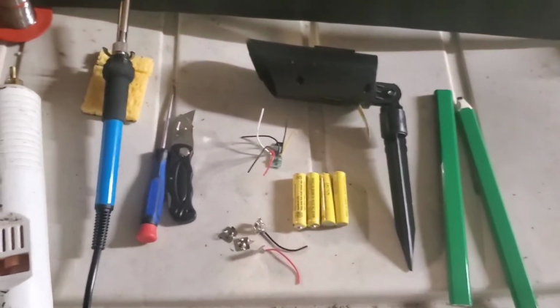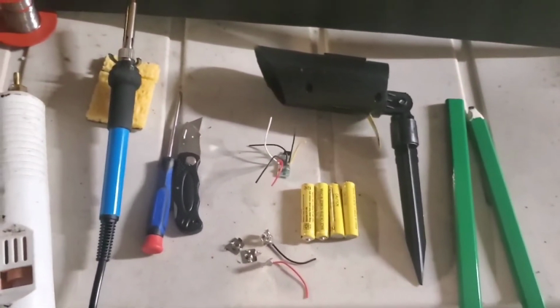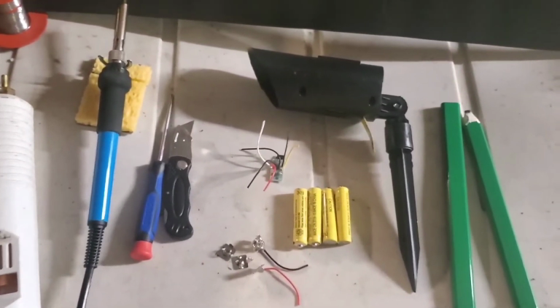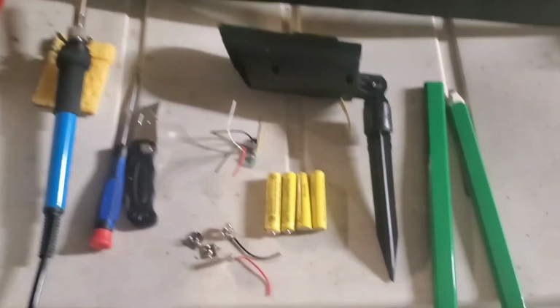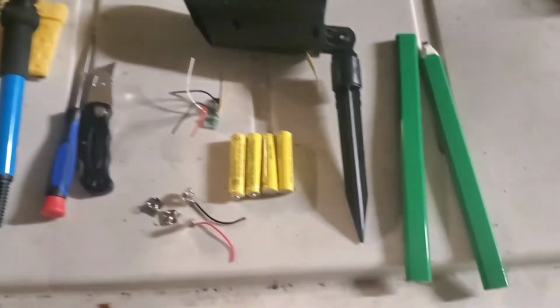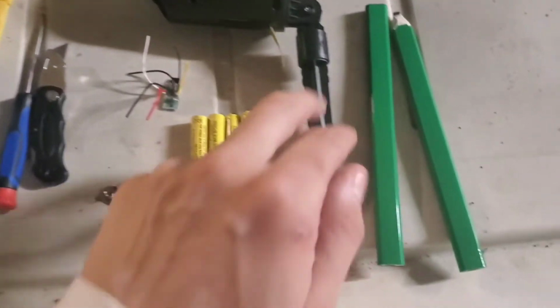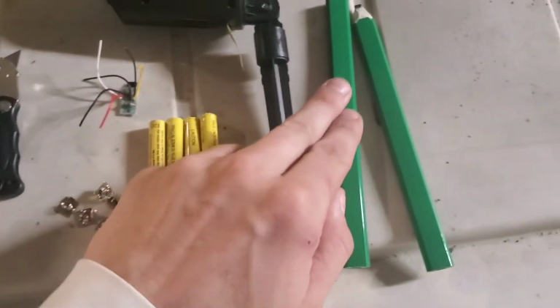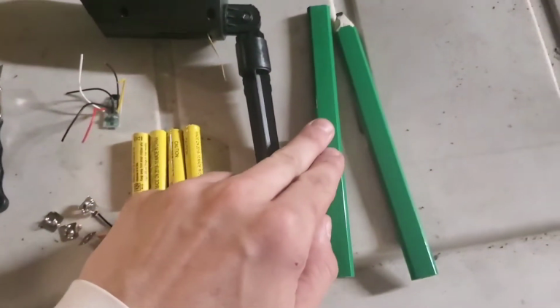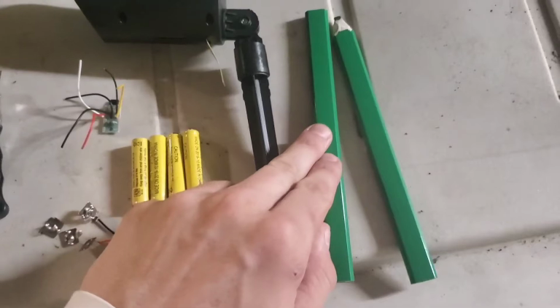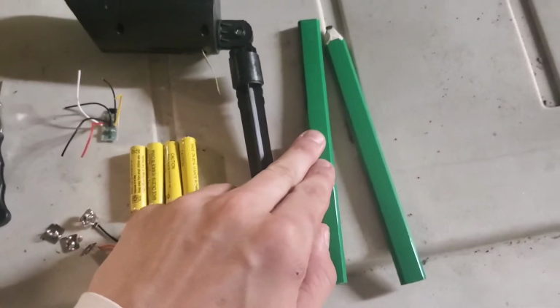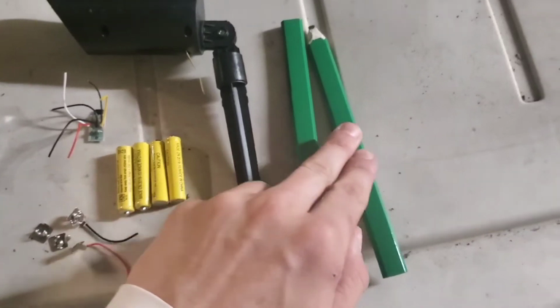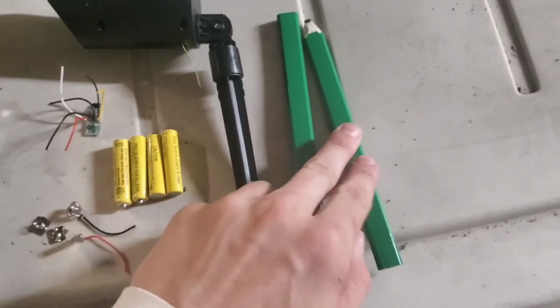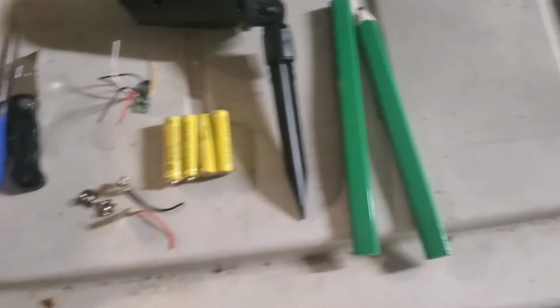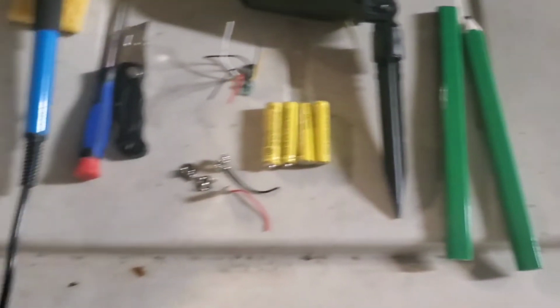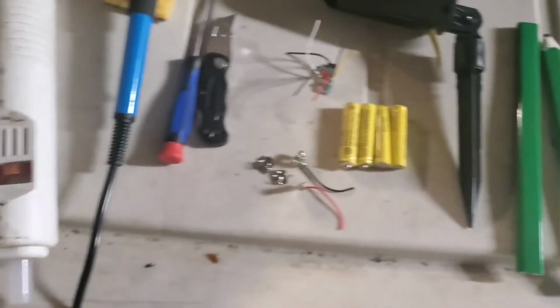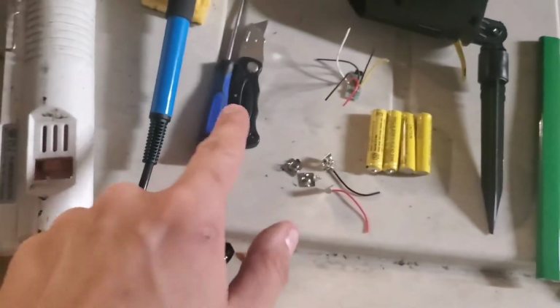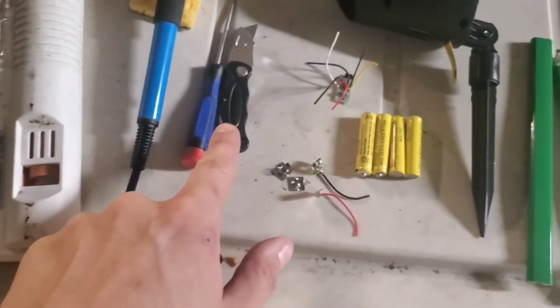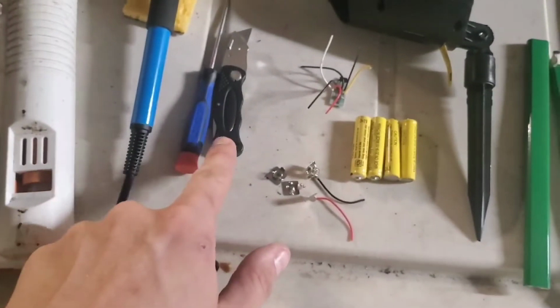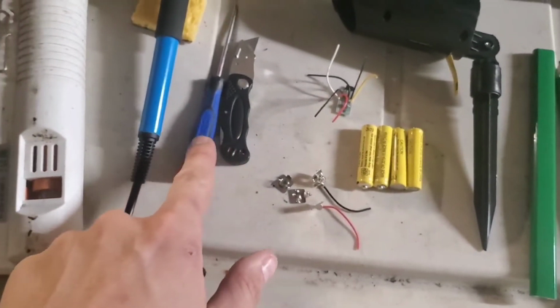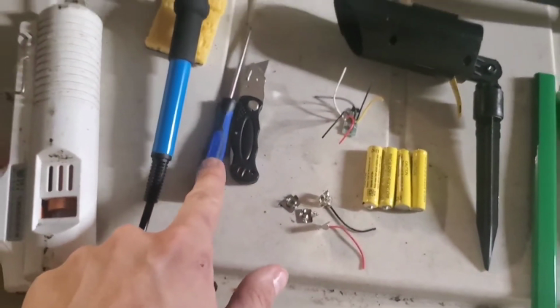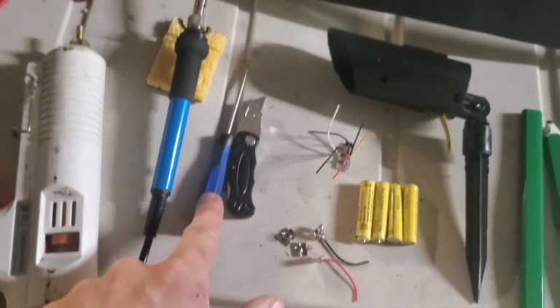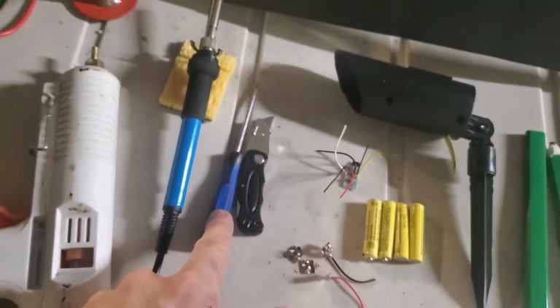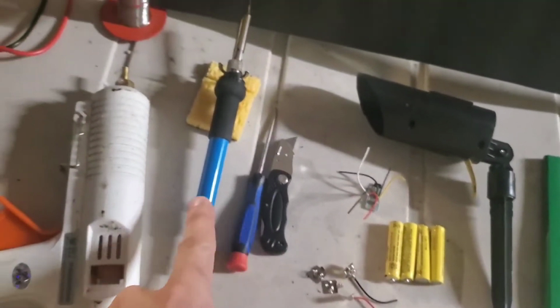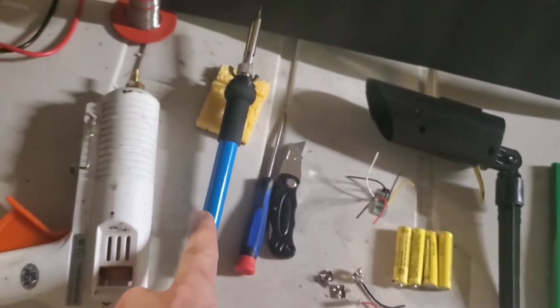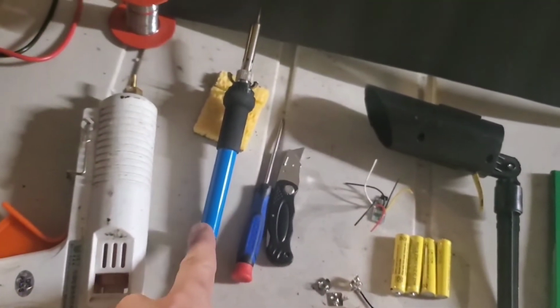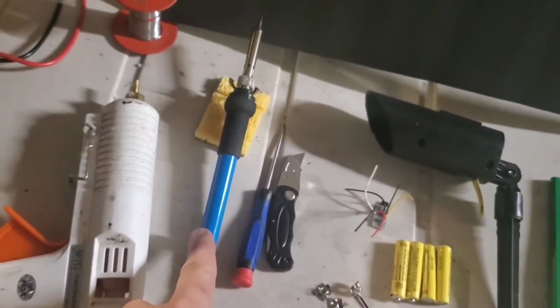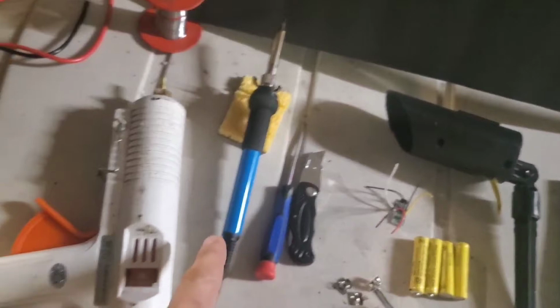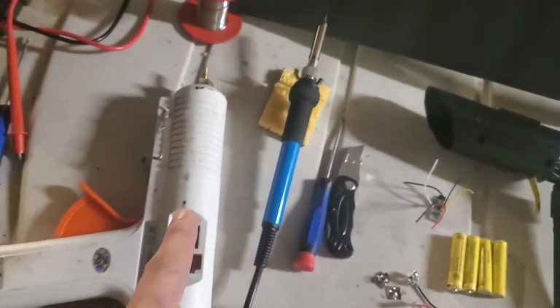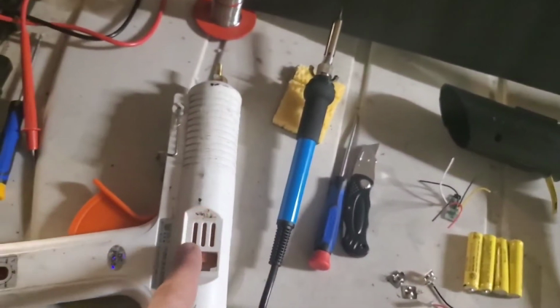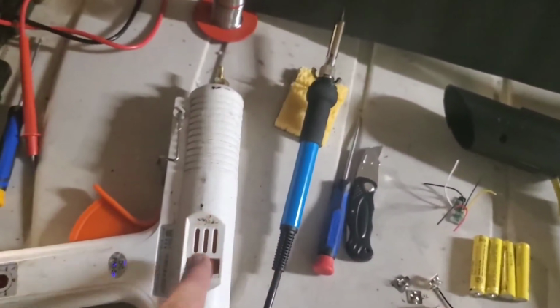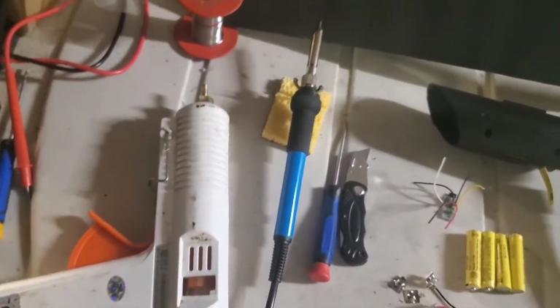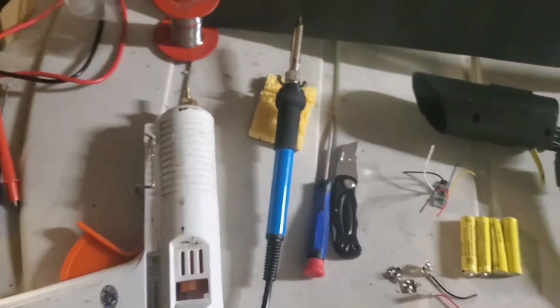Other tools that you'll need for this are a straight edge of some kind, a marking pencil, a sharp knife, a Phillips screwdriver, a soldering iron, and a hot glue gun.